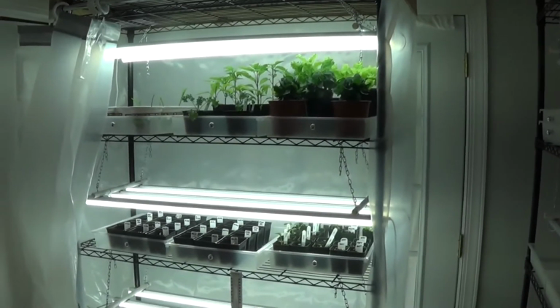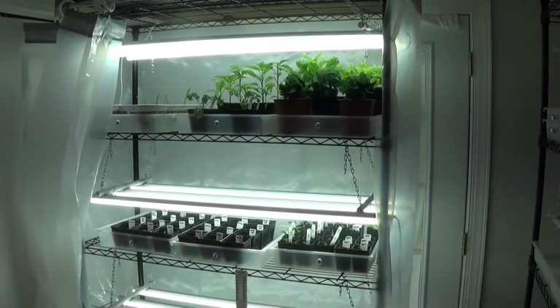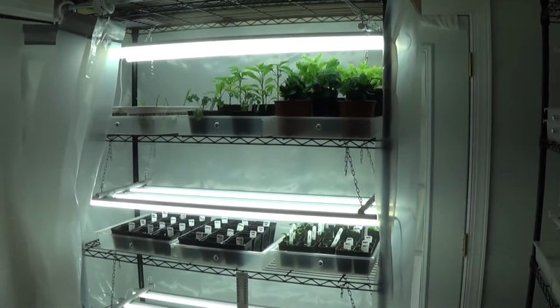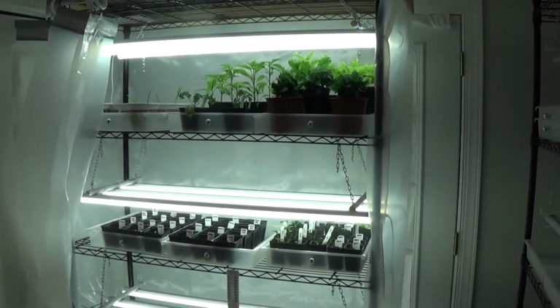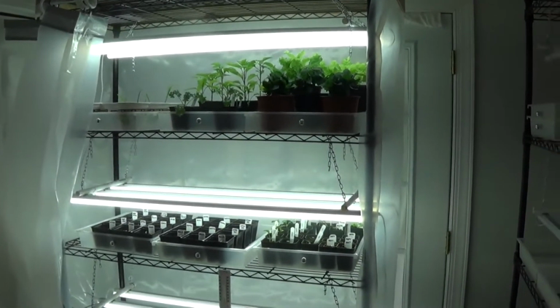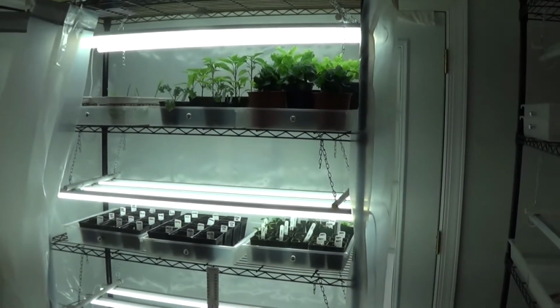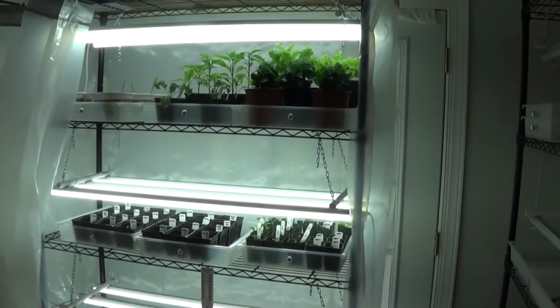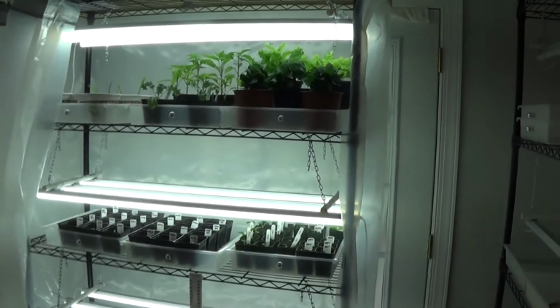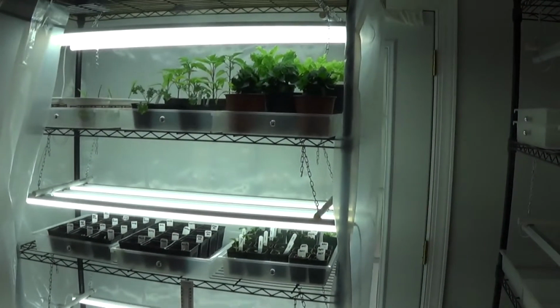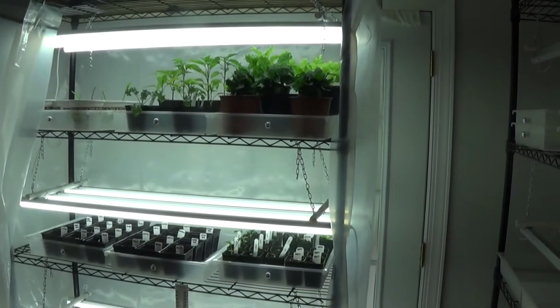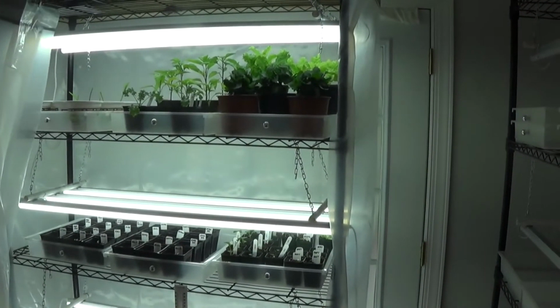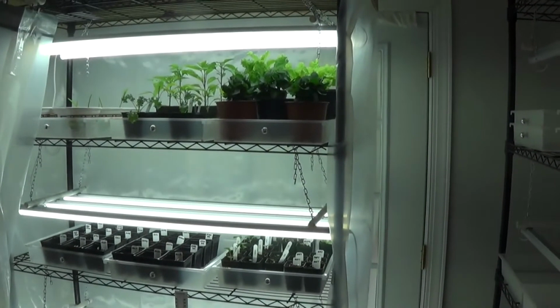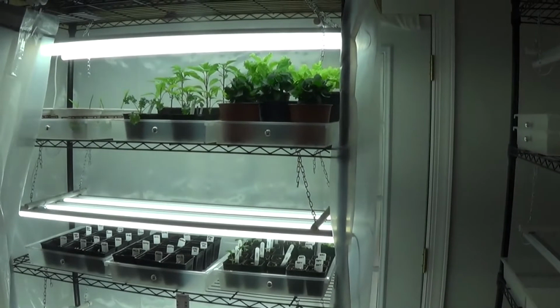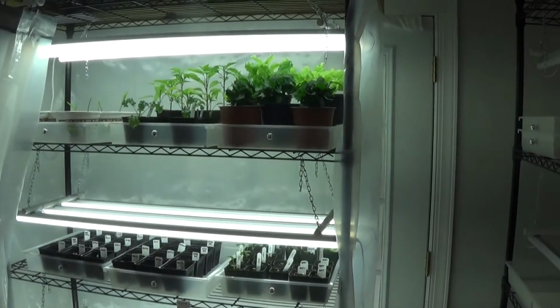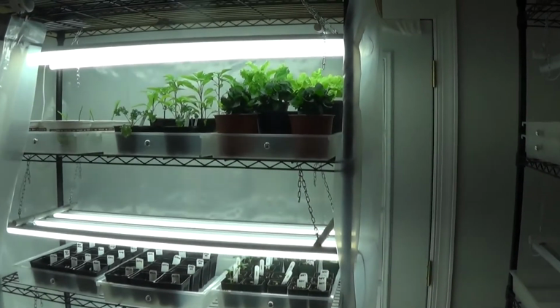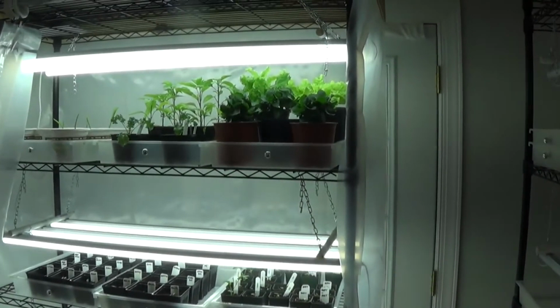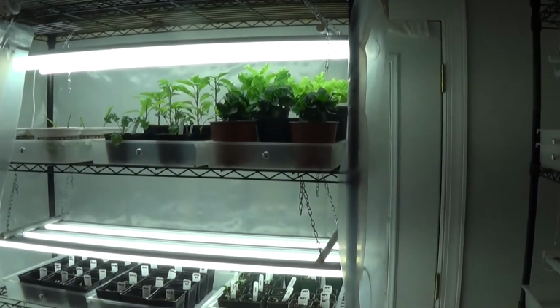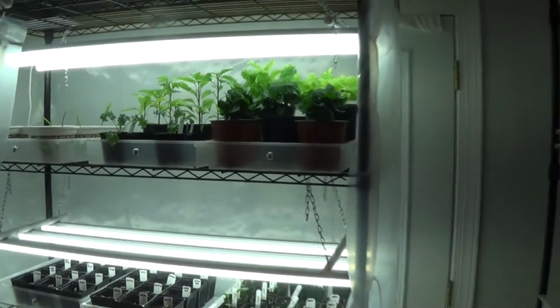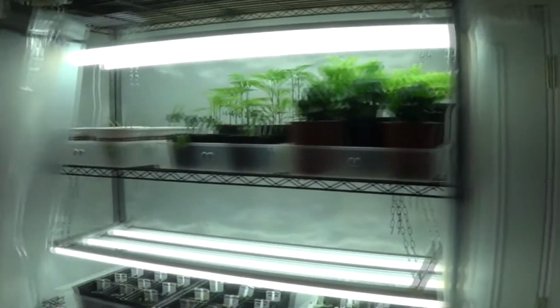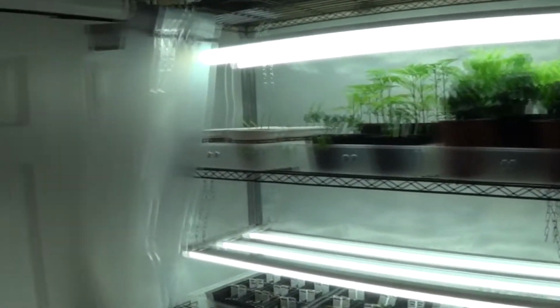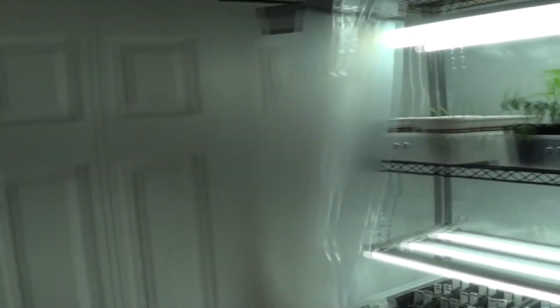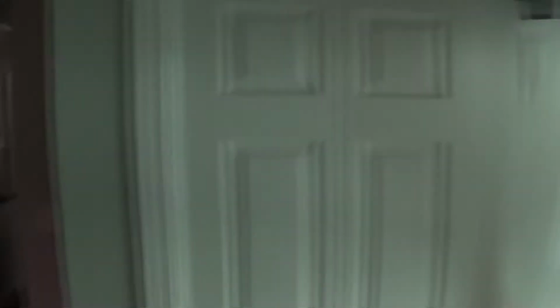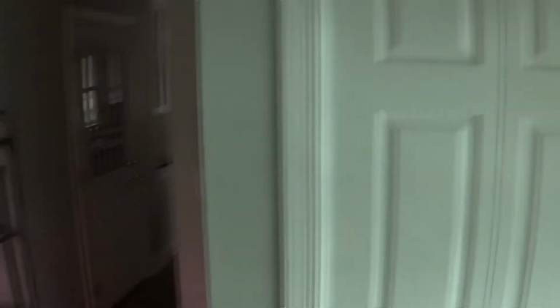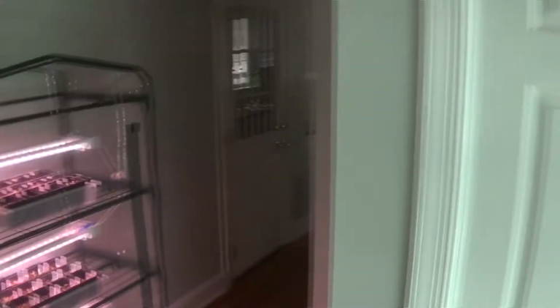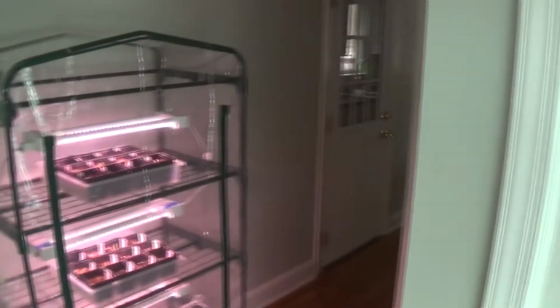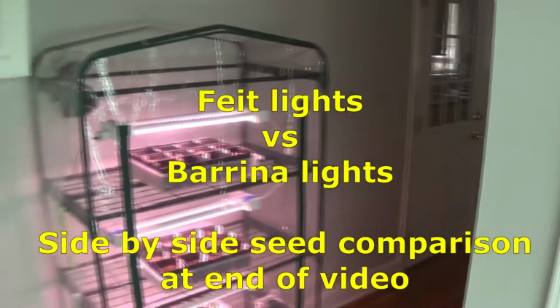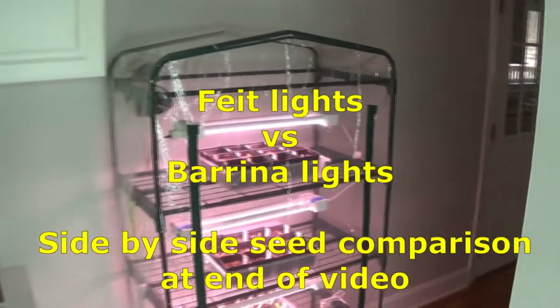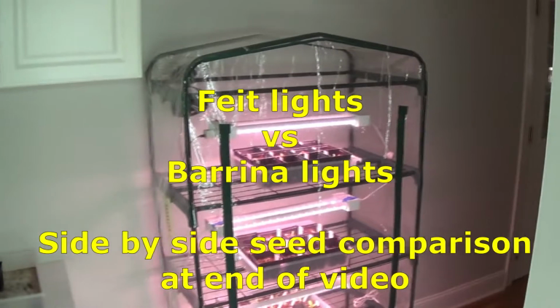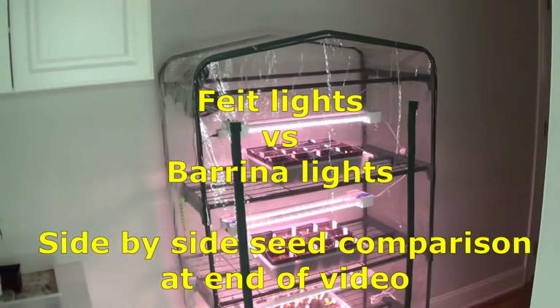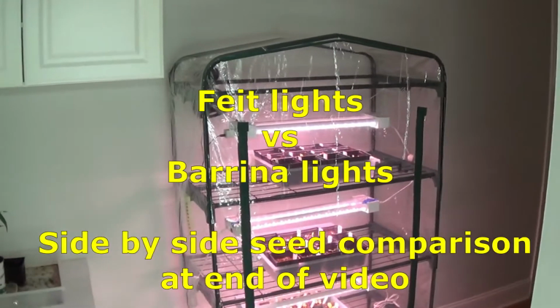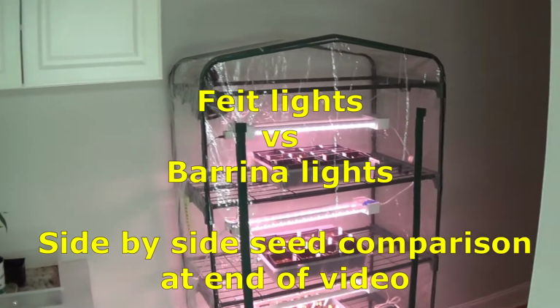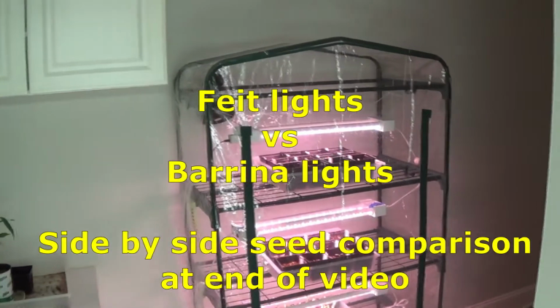Hey guys, it's Keith from HomeRight. Today I want to compare our new grow light system using these Barrina lights to our original system that was using these Feit lights.